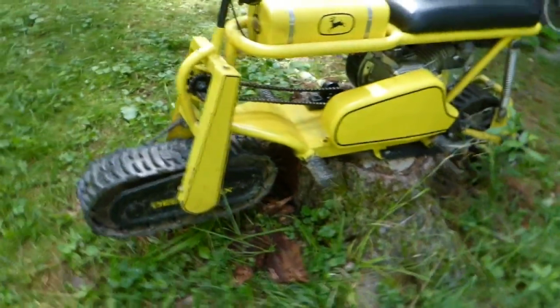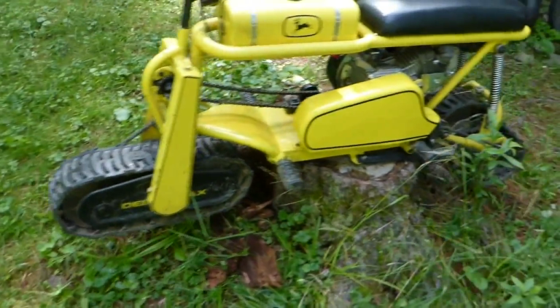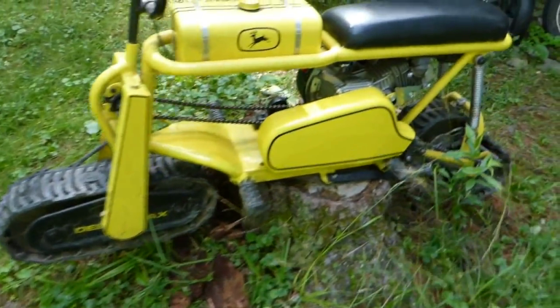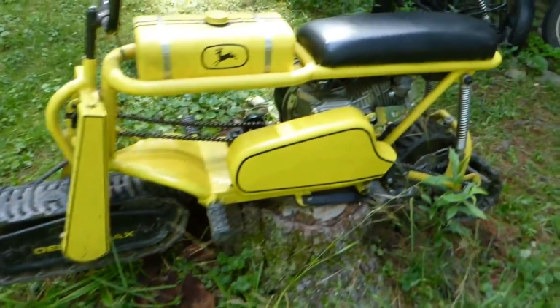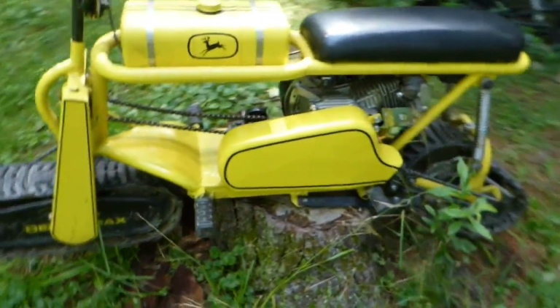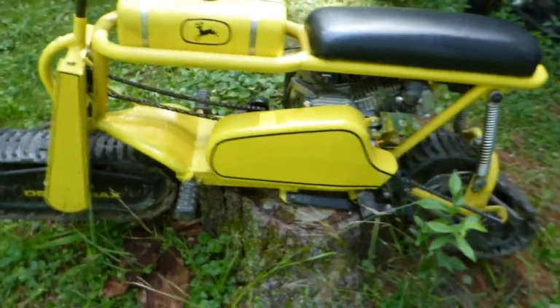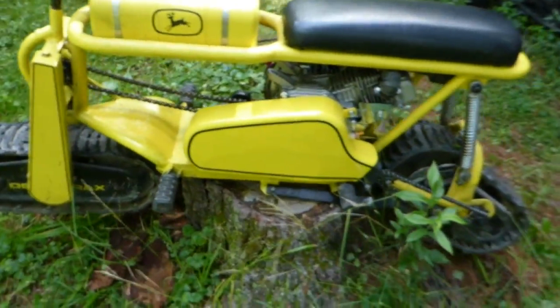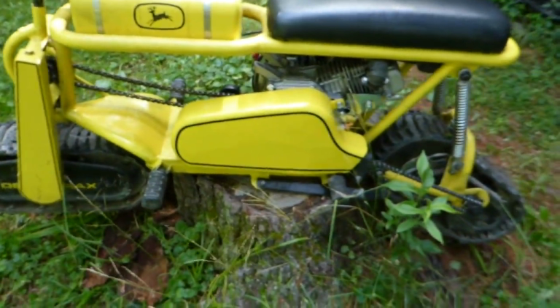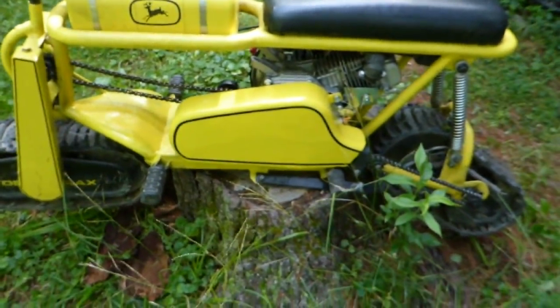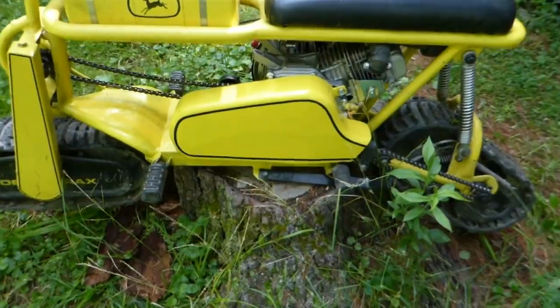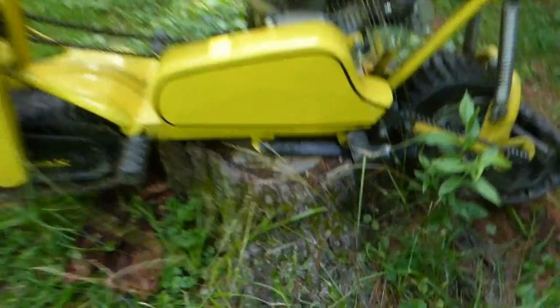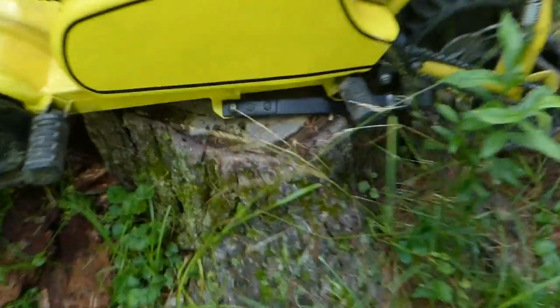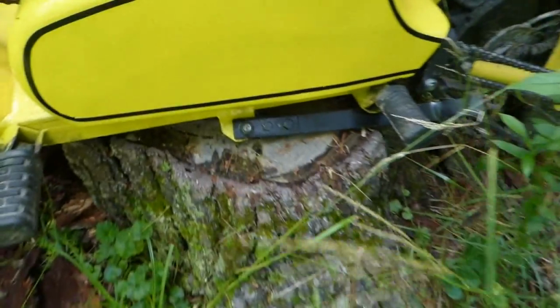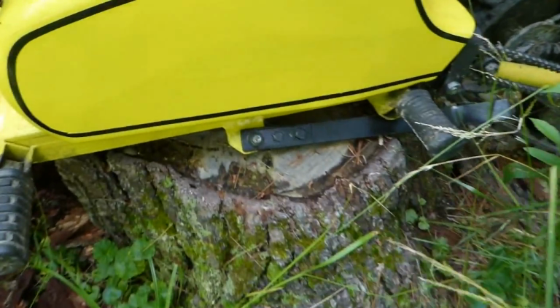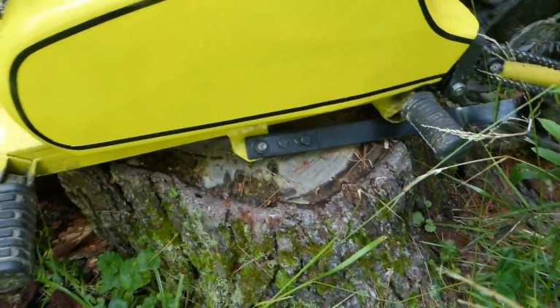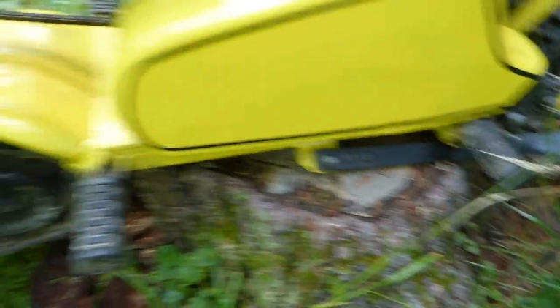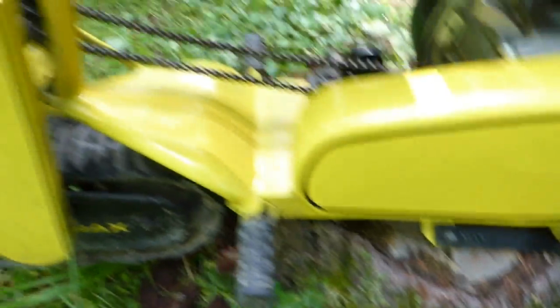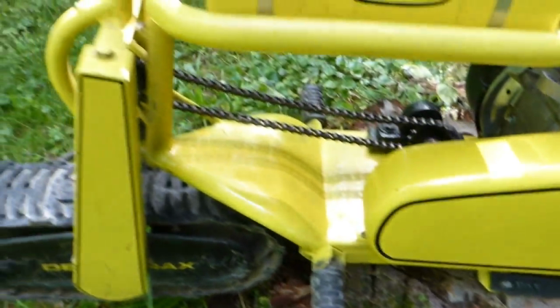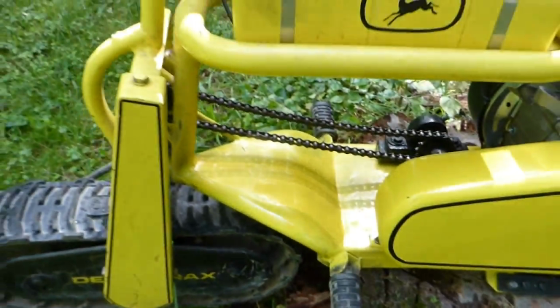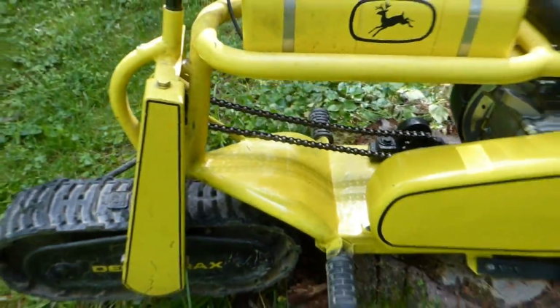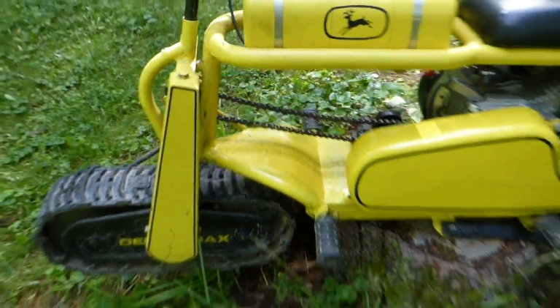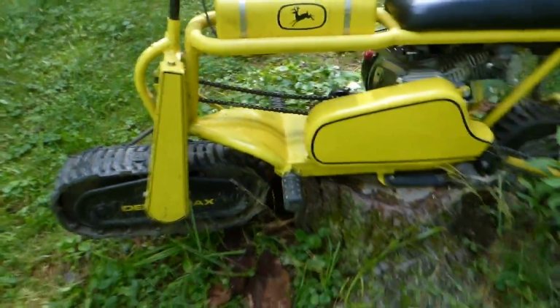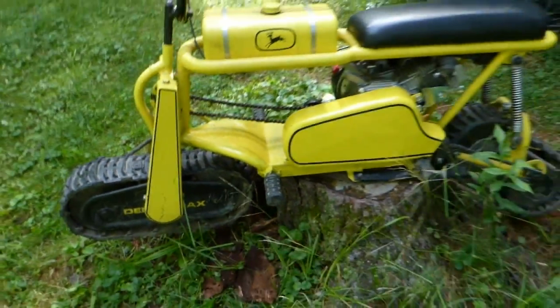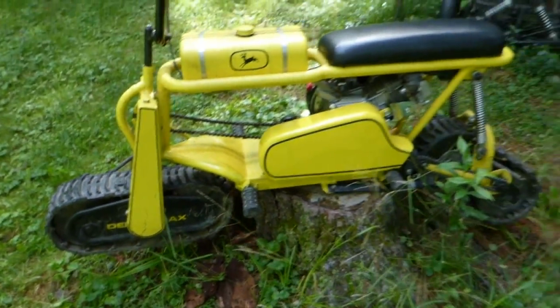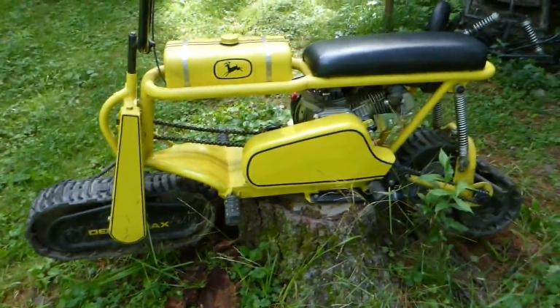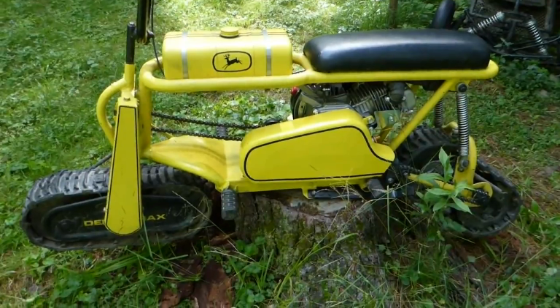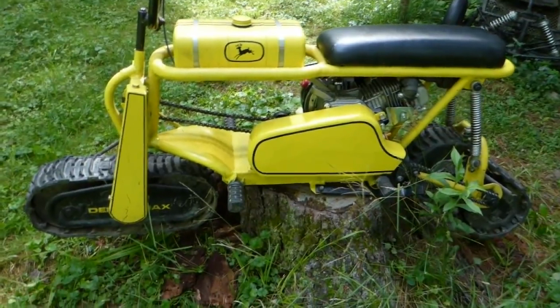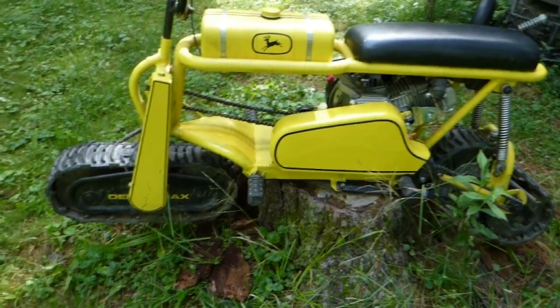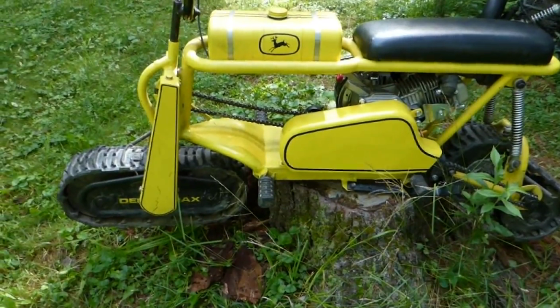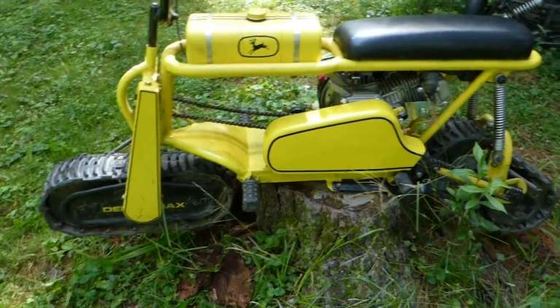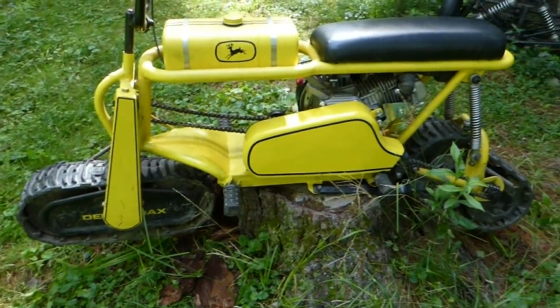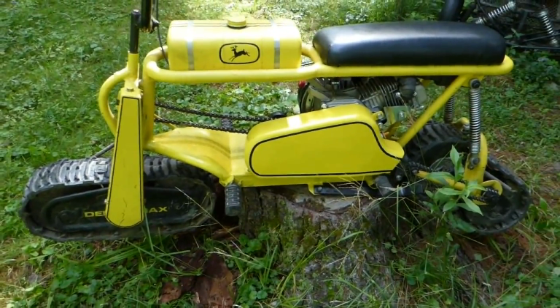As you can see, I got my clutch cover done and the kickstand. I didn't build the toolbox yet — probably won't. Looks okay the way it is.